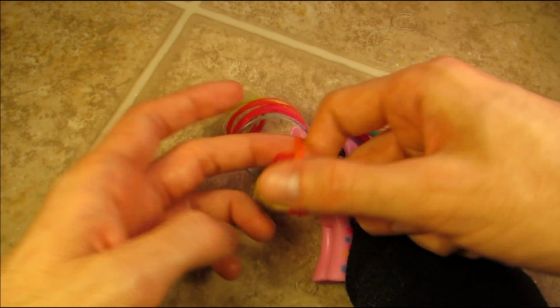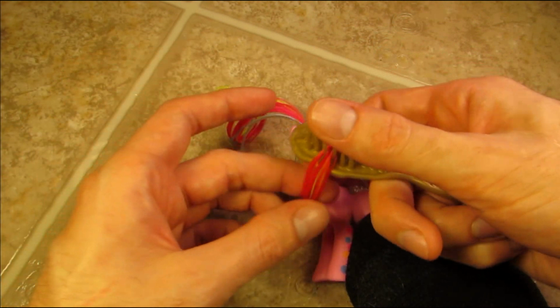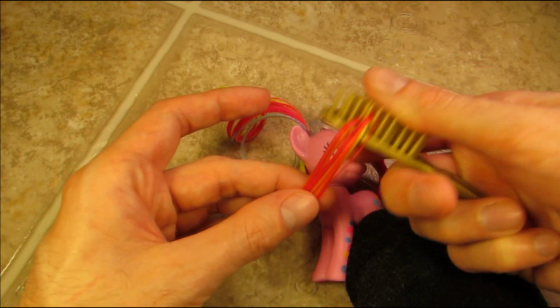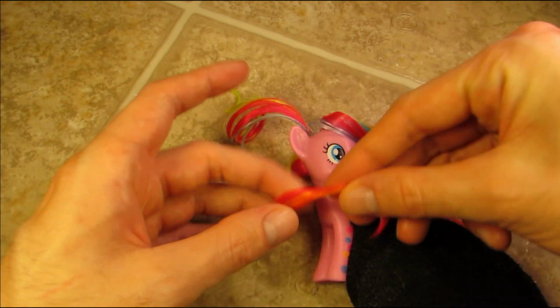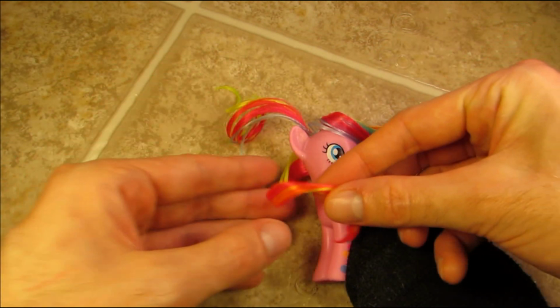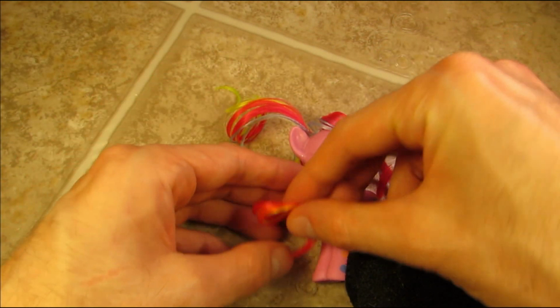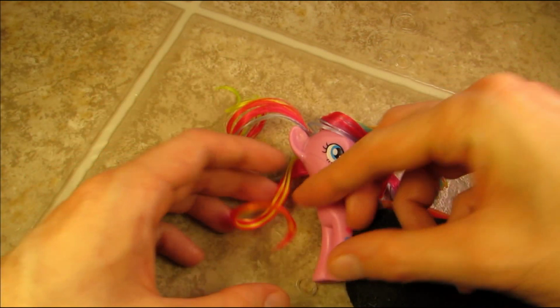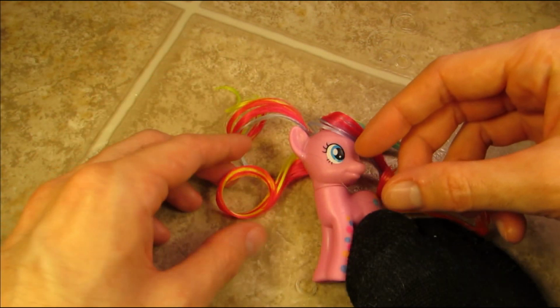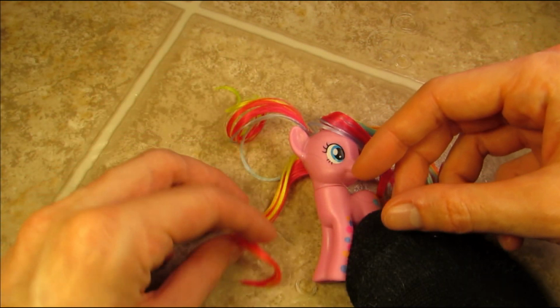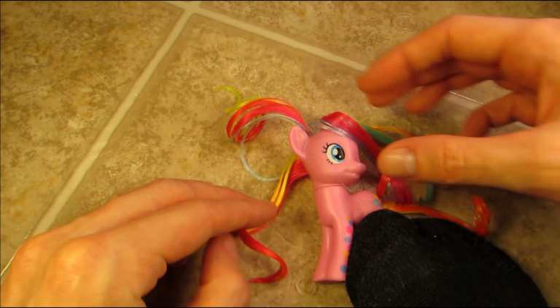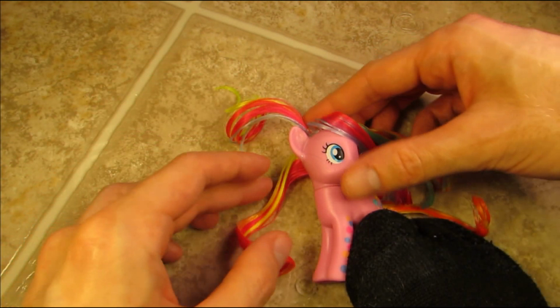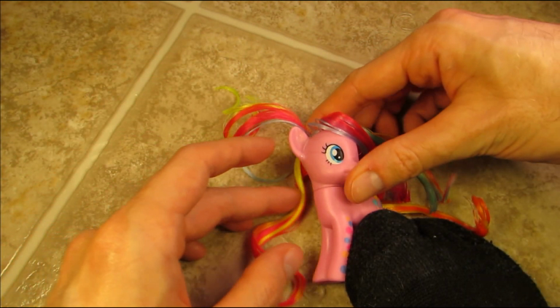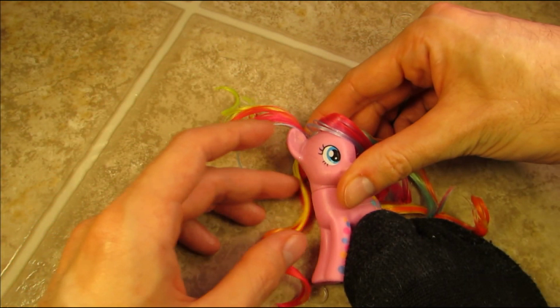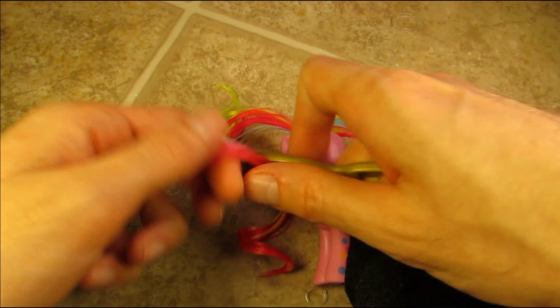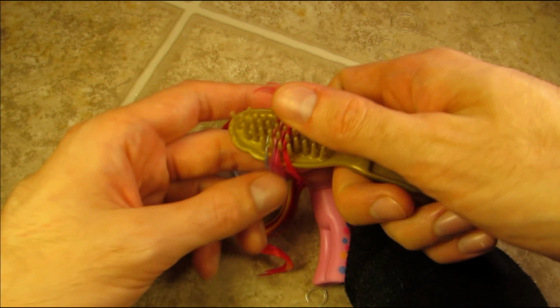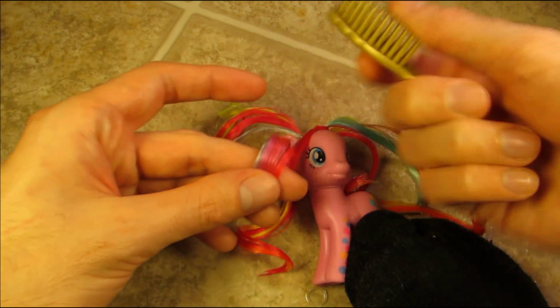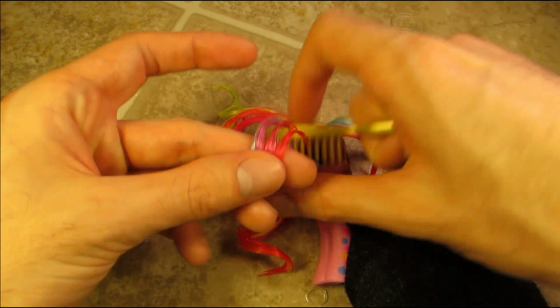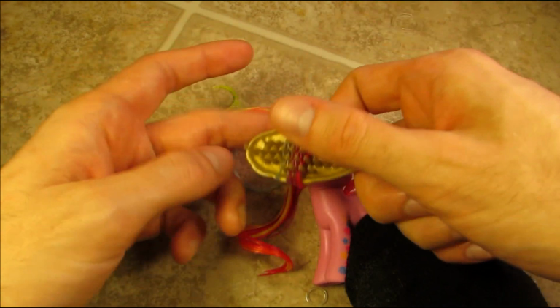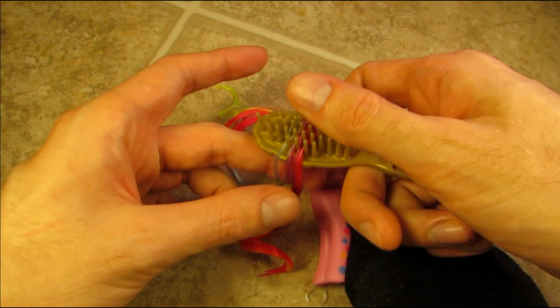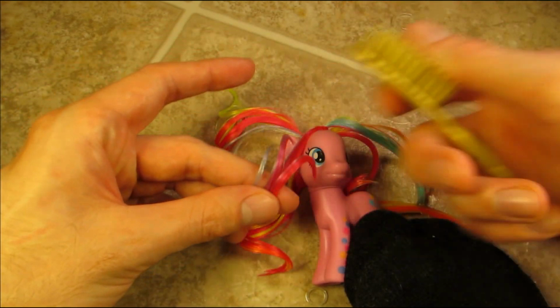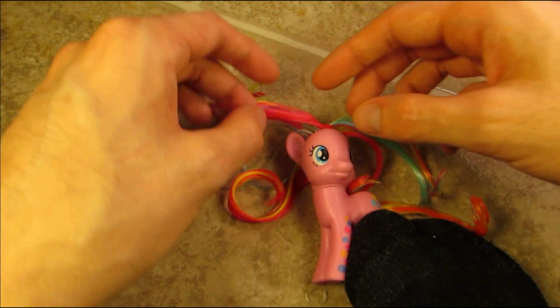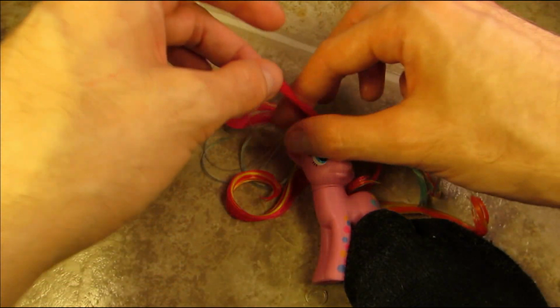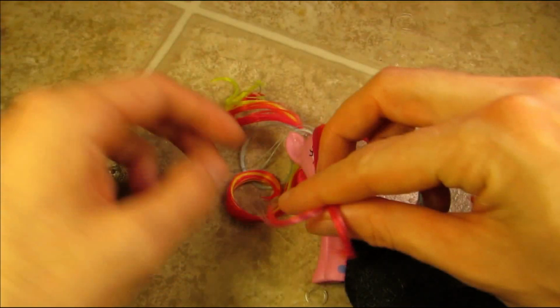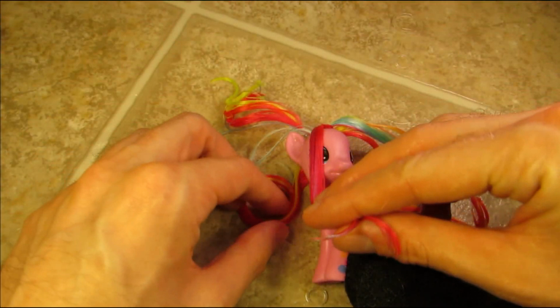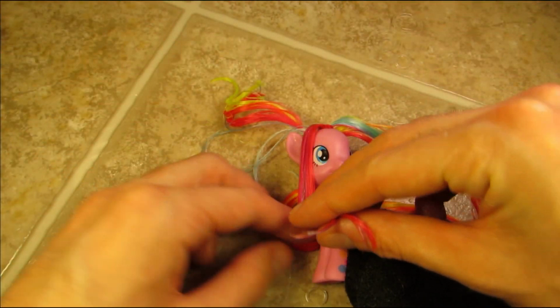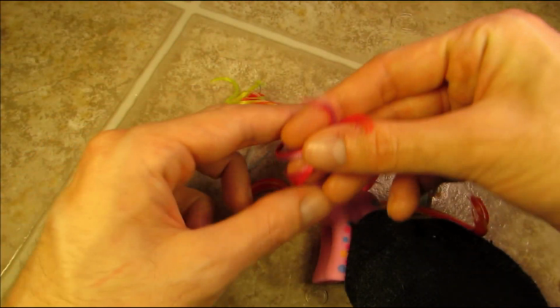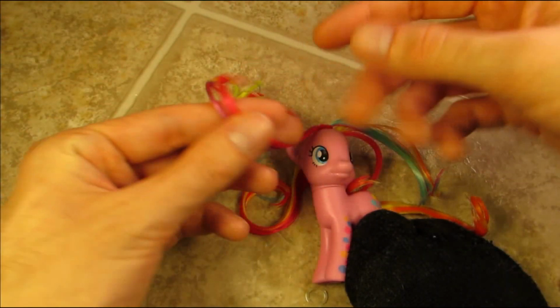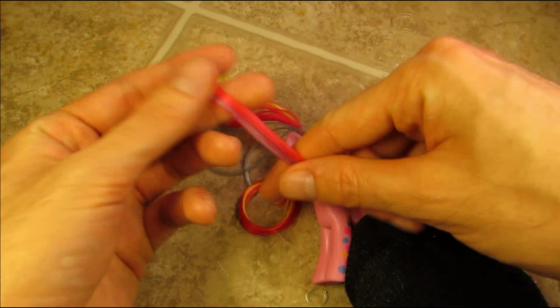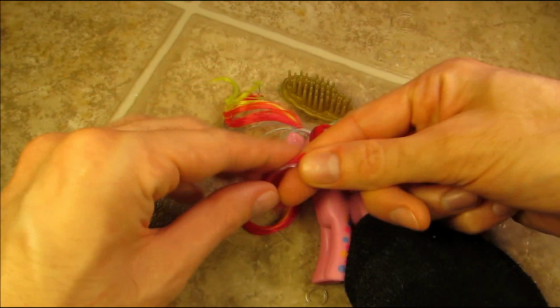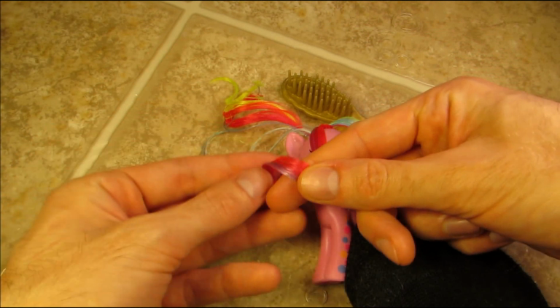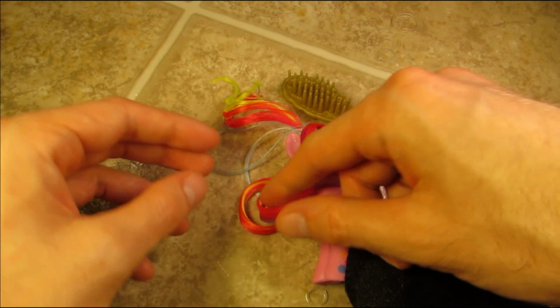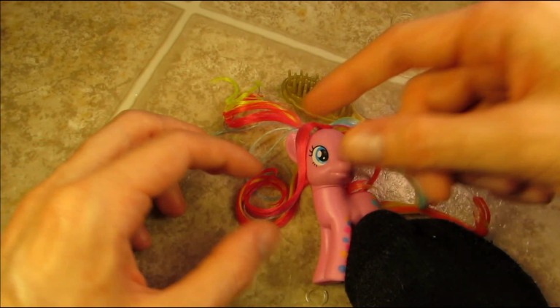Now I'm basically just brushing through and smoothing out portions of the mane, trying to make the curls go in the same direction. I'm doing this by using finger curls — just wrapping things around my finger, brushing, and pushing and pulling stuff around.